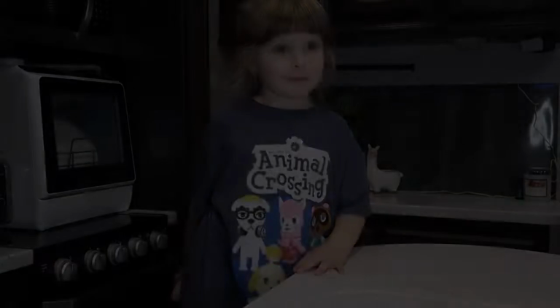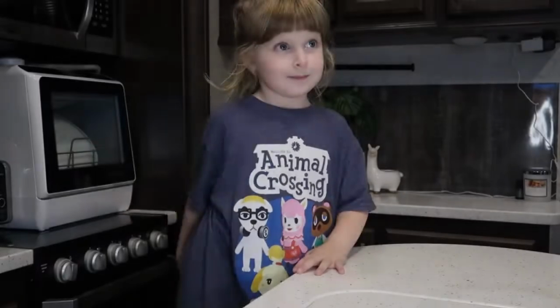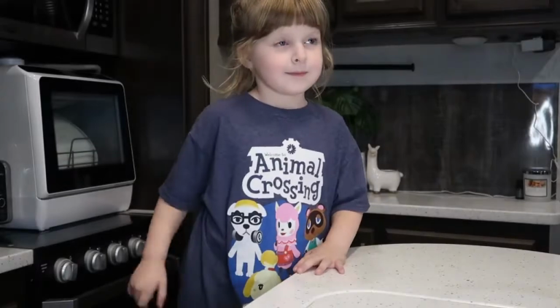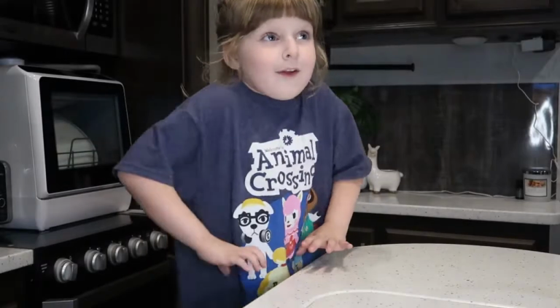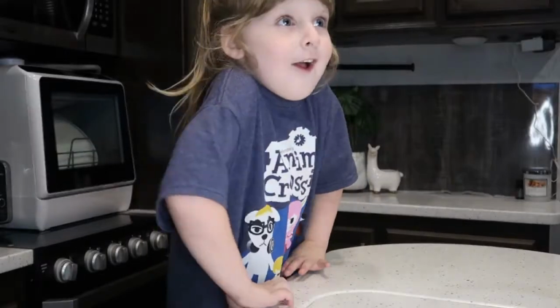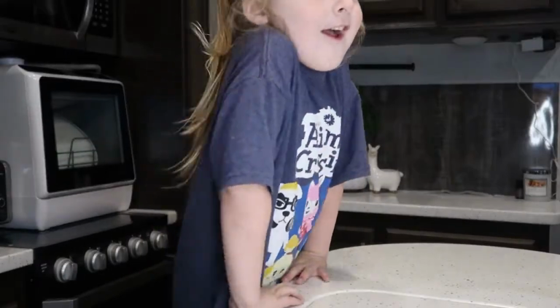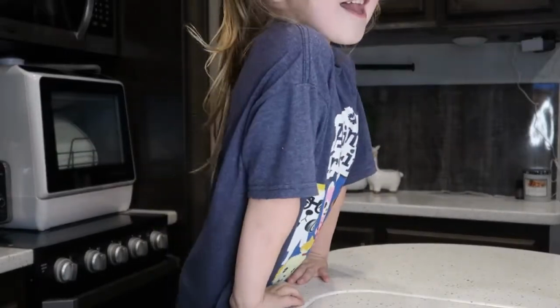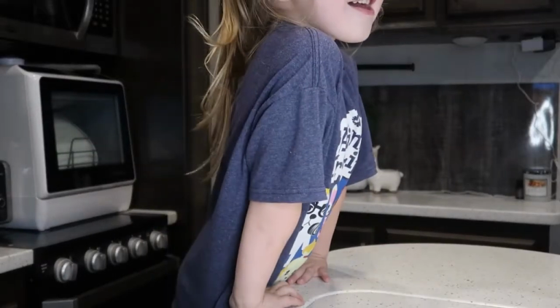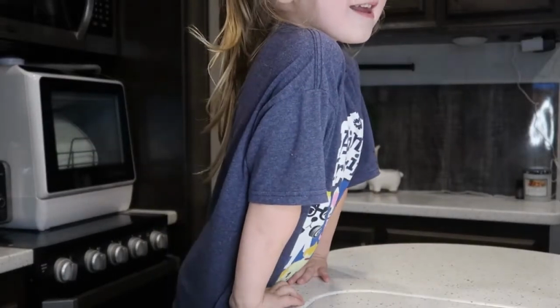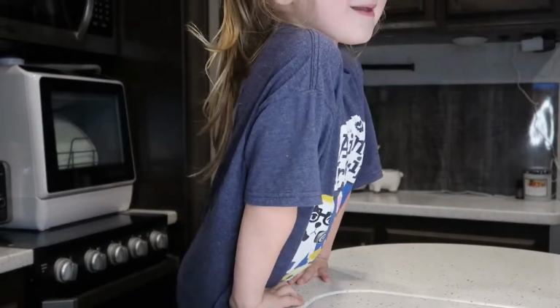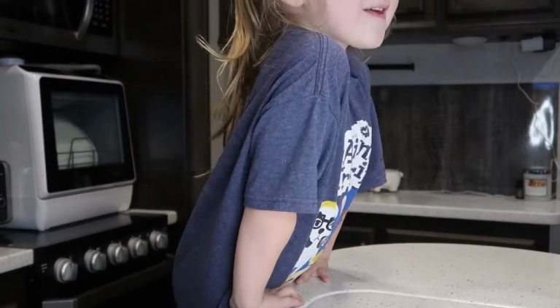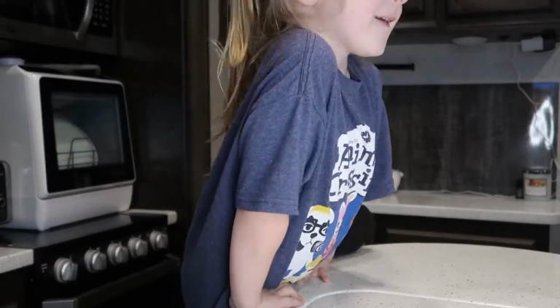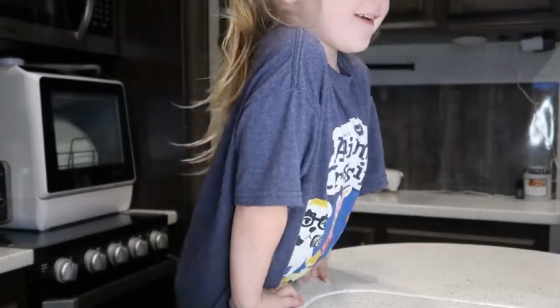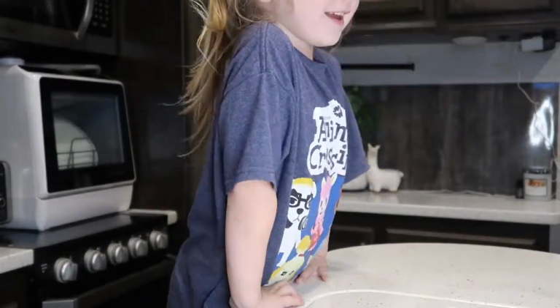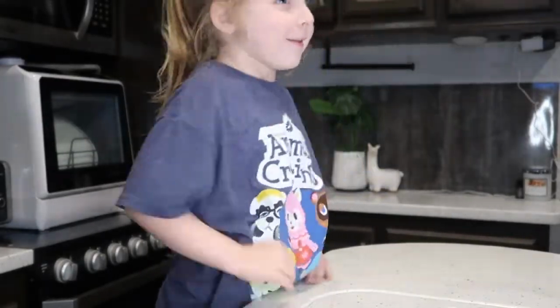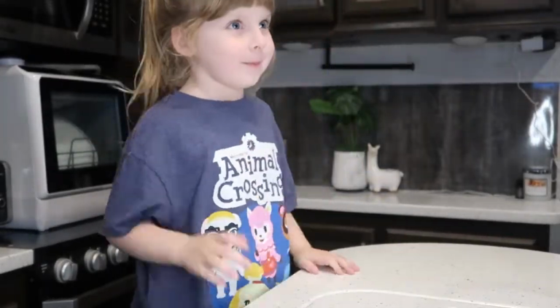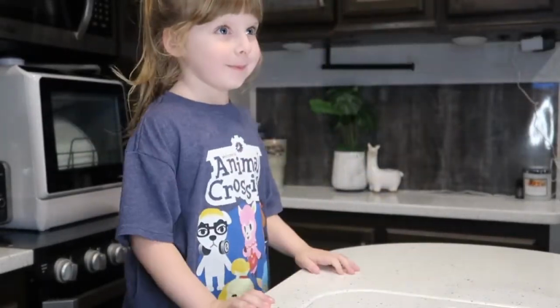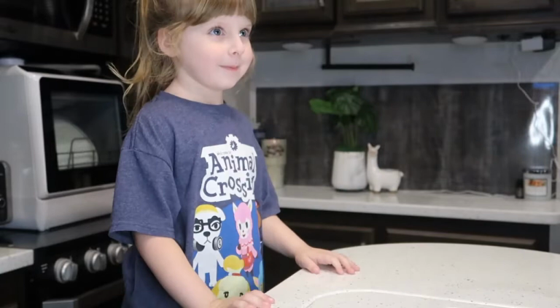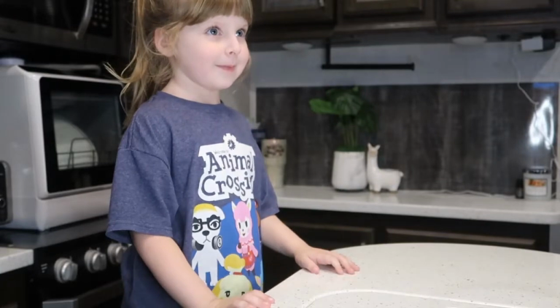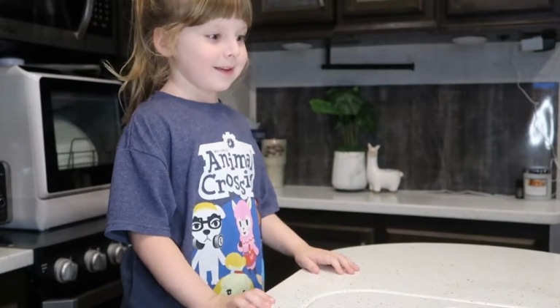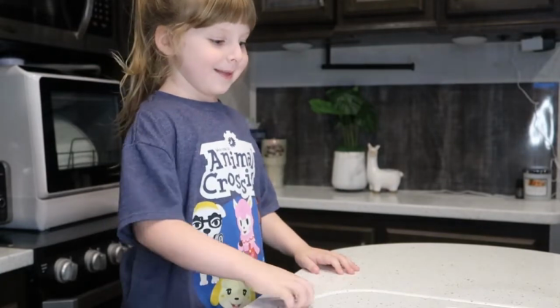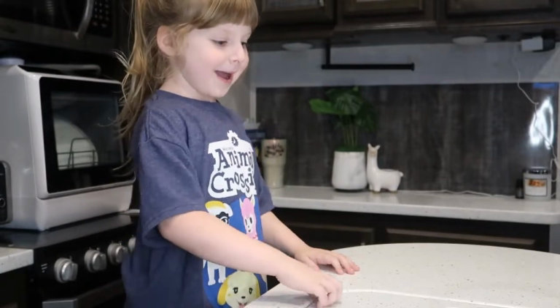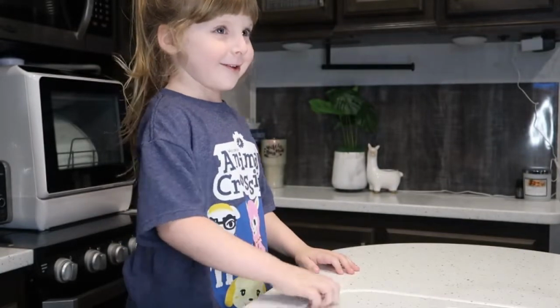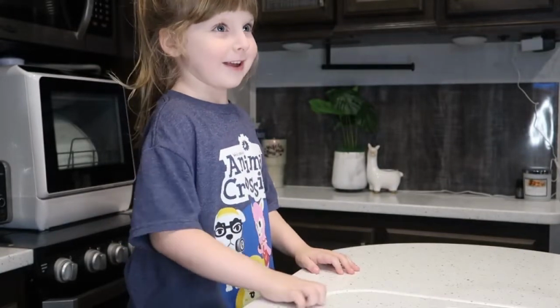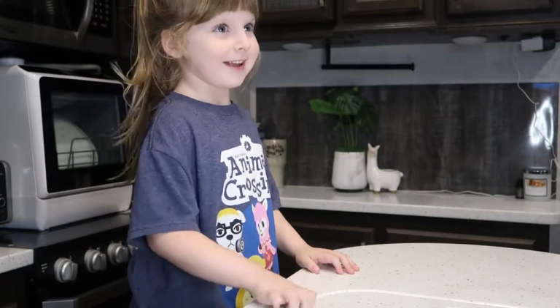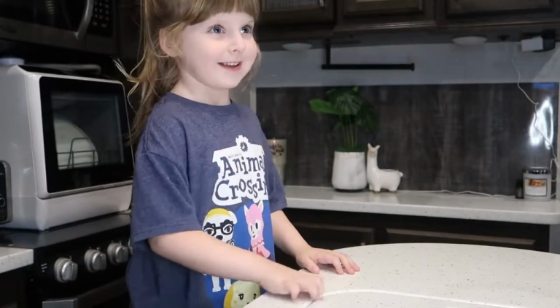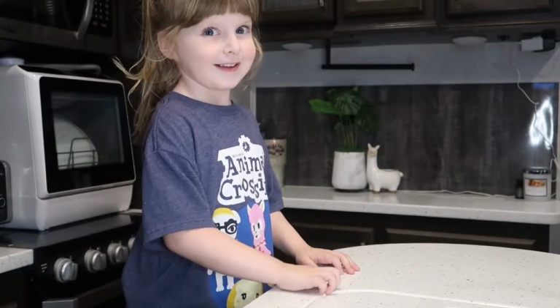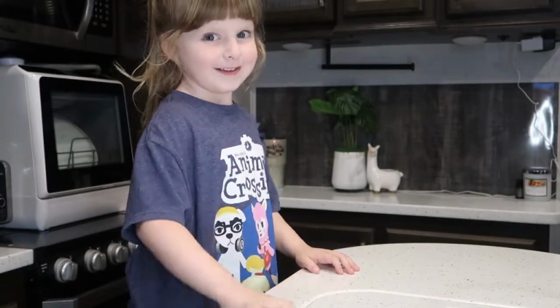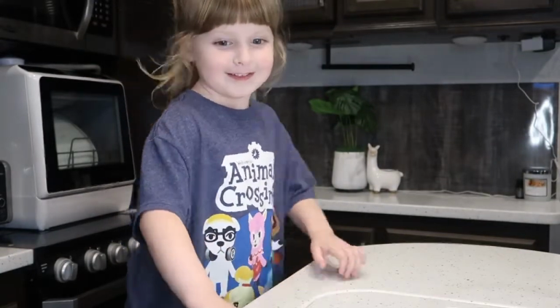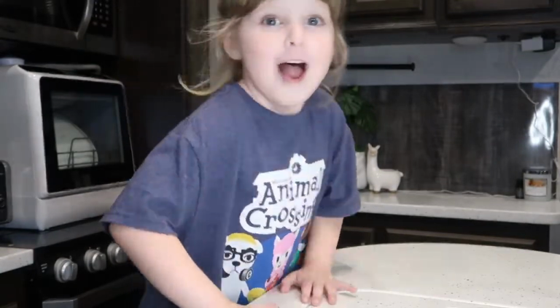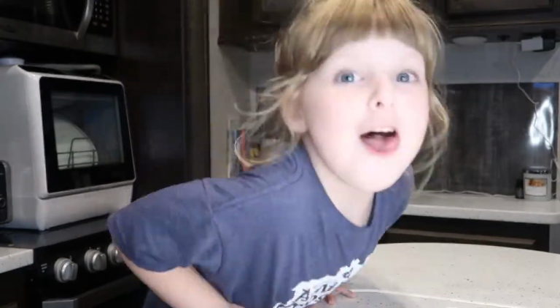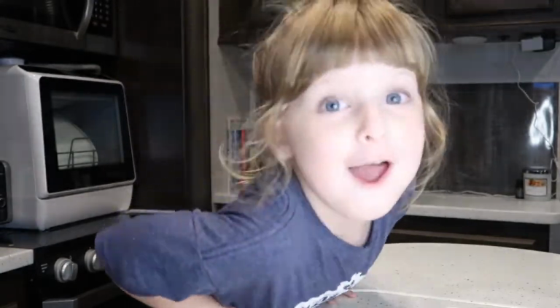We've got... what's it called? Magic Mixies? I don't know. You don't know? It's a magic cauldron. It's a magic cauldron that you've seen on YouTube.